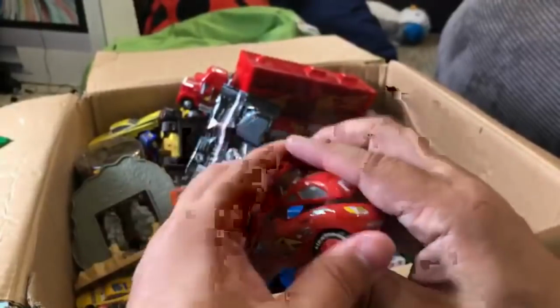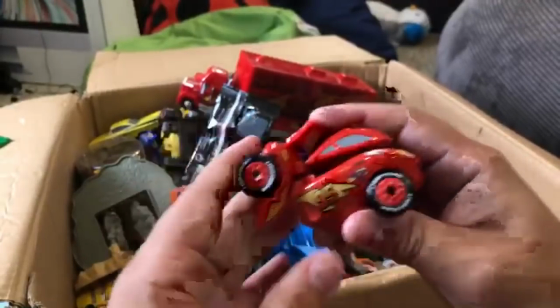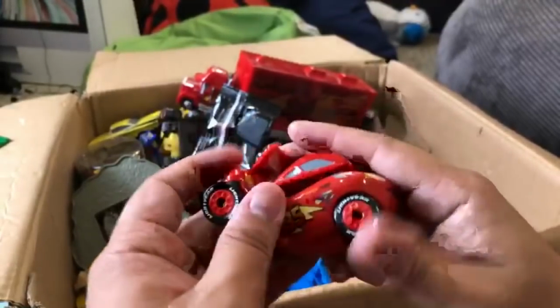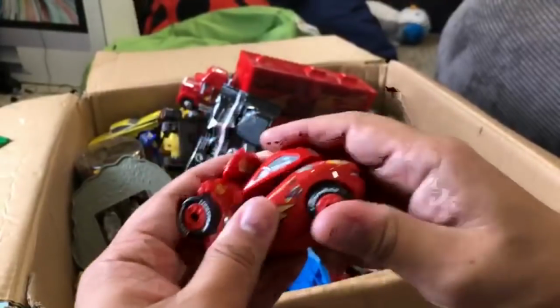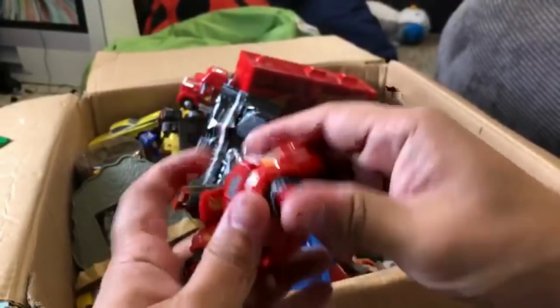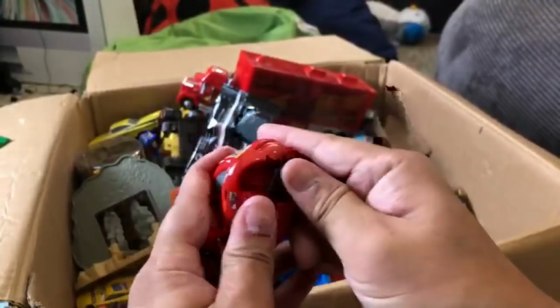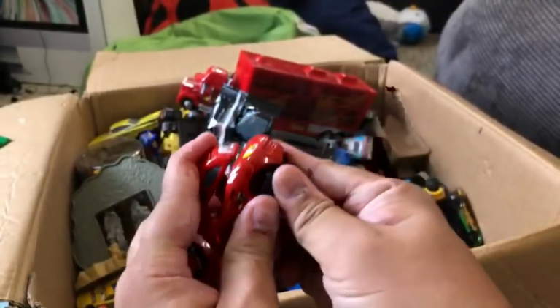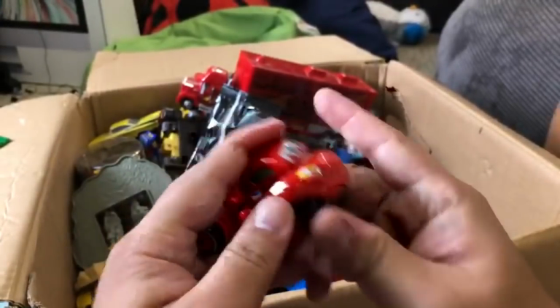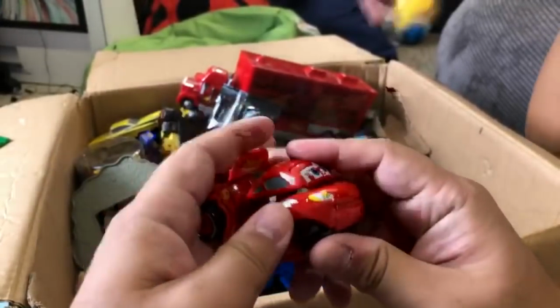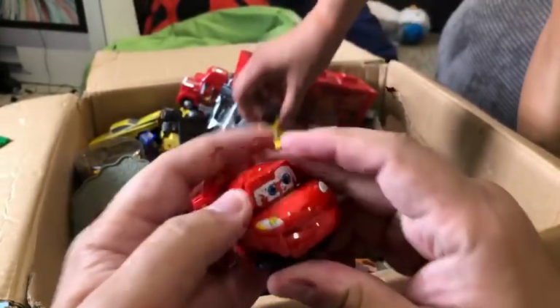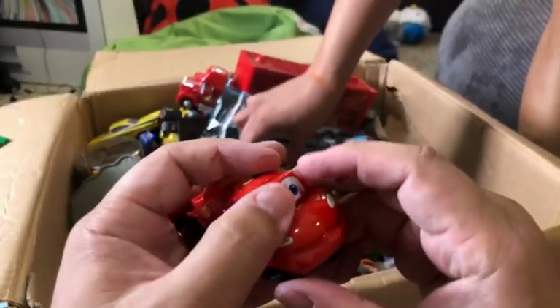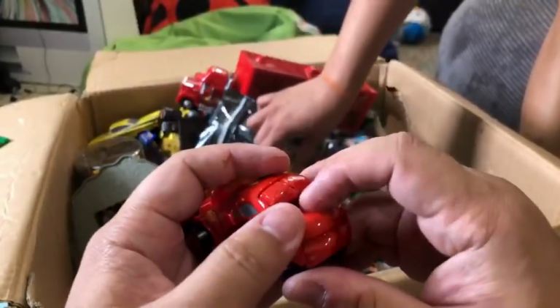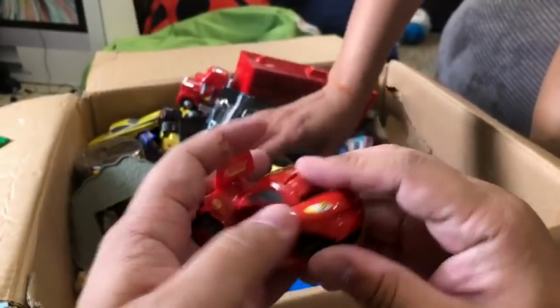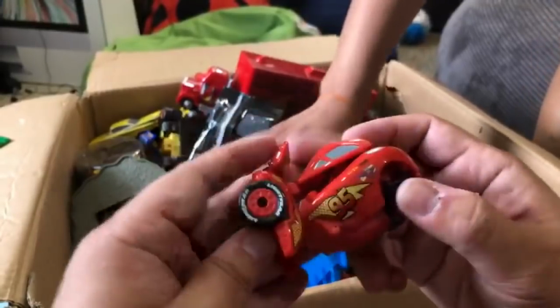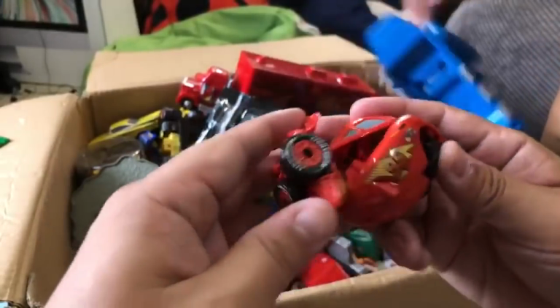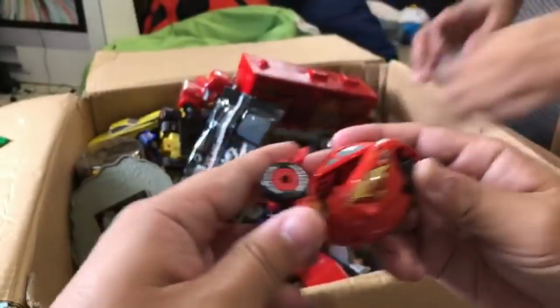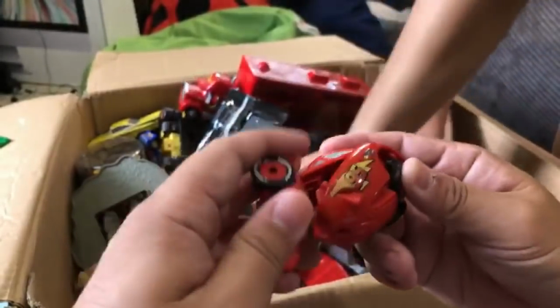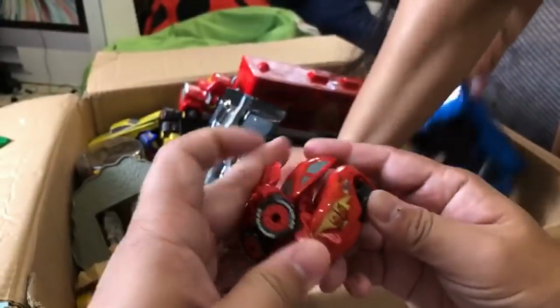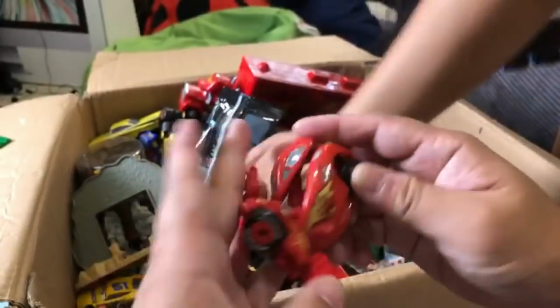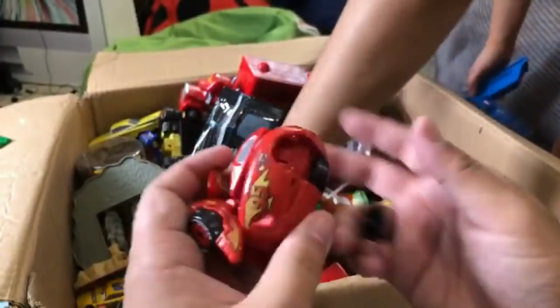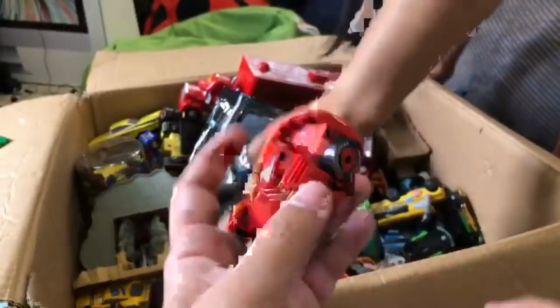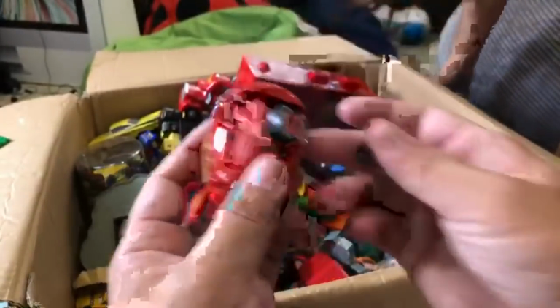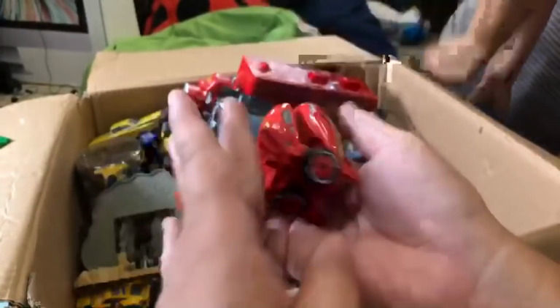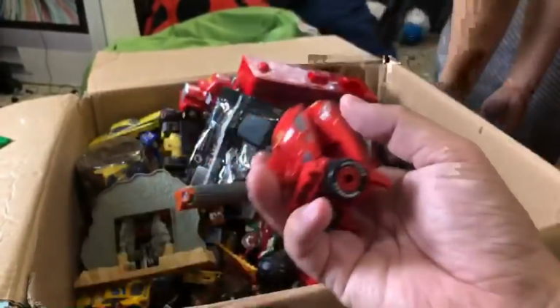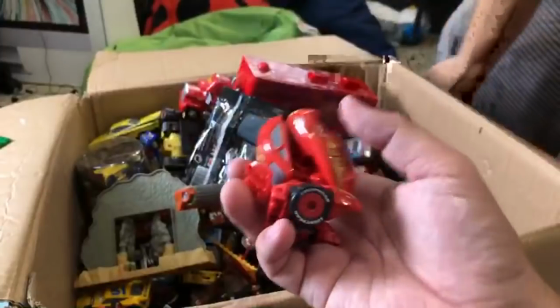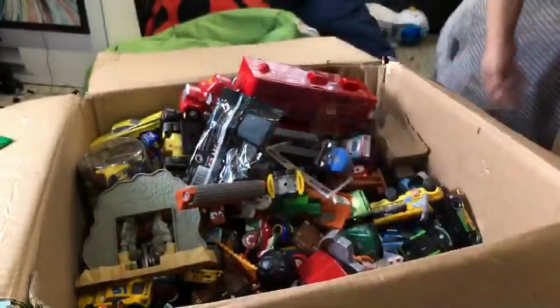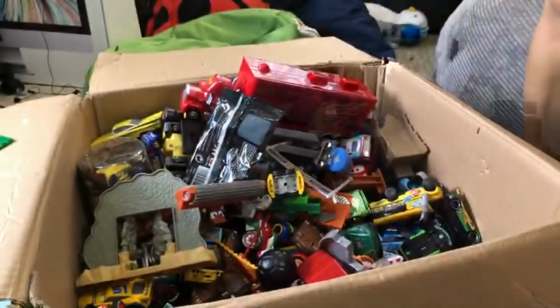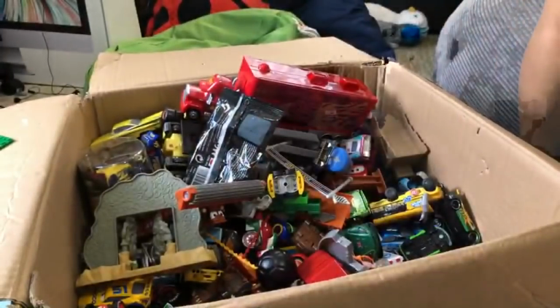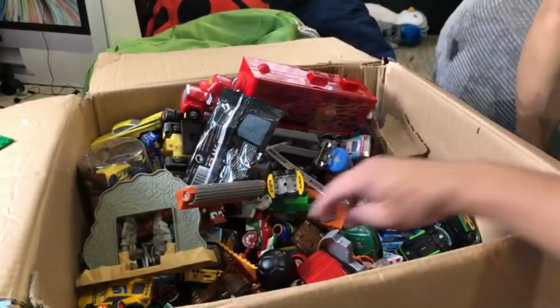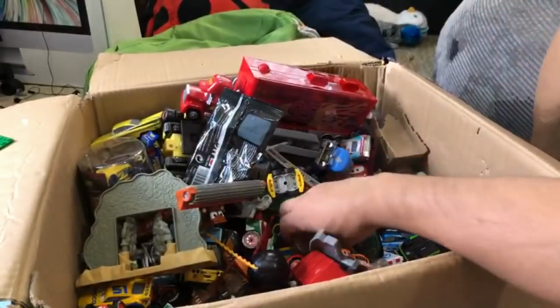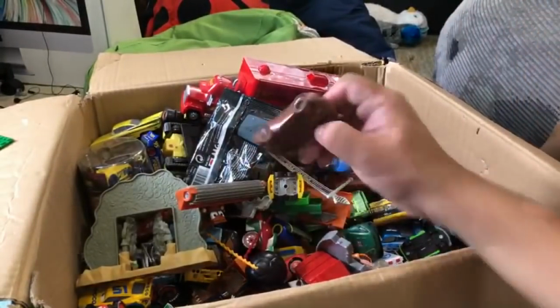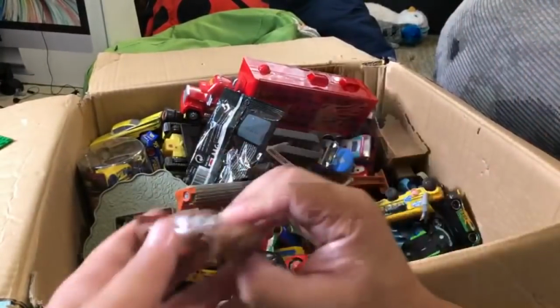His eyes are kind of messed up. Disney made a bunch of toys that turn into eggs. We have a Mater one somewhere too.